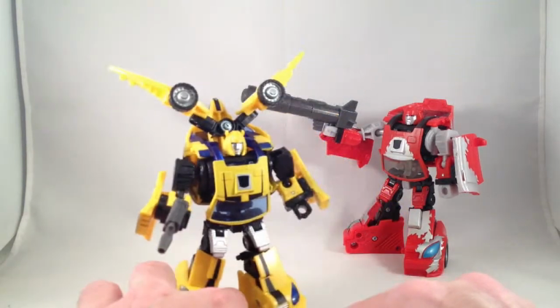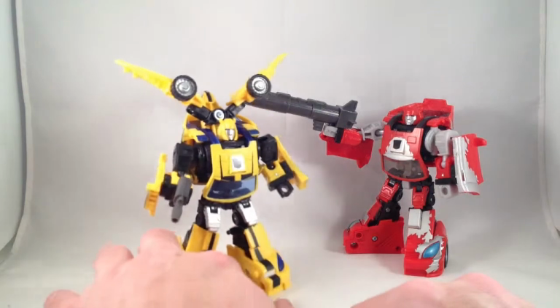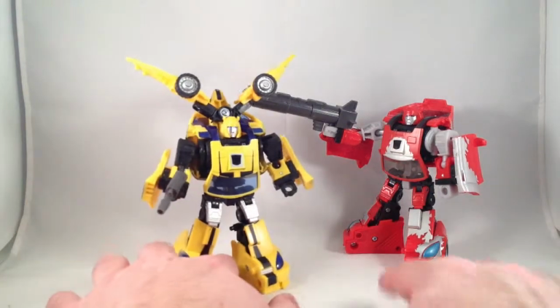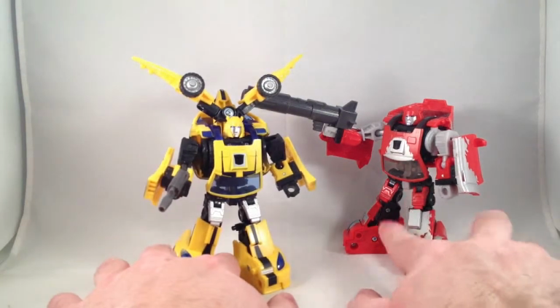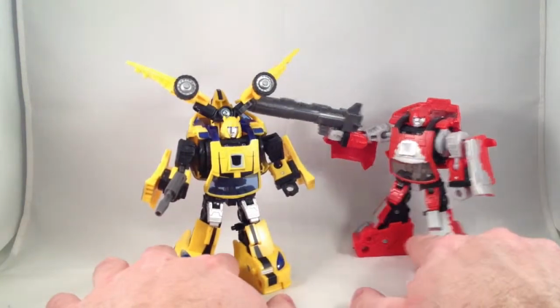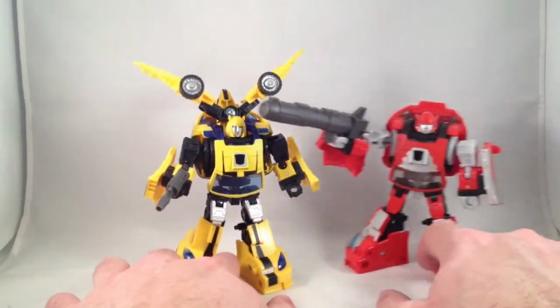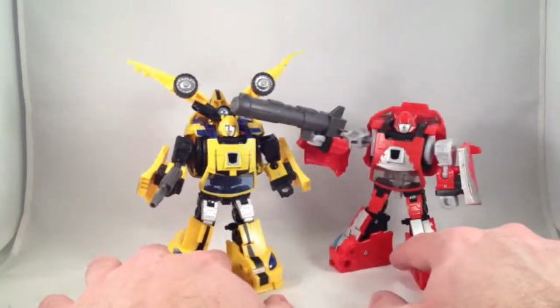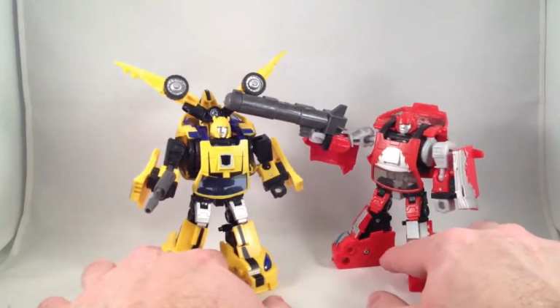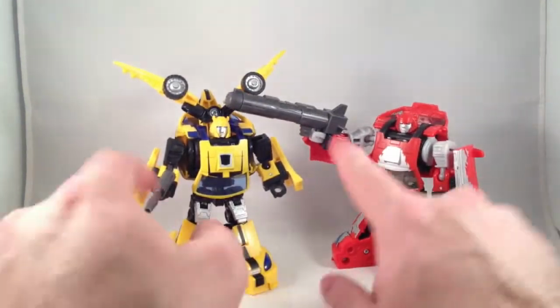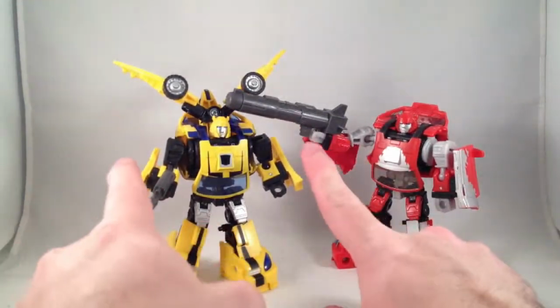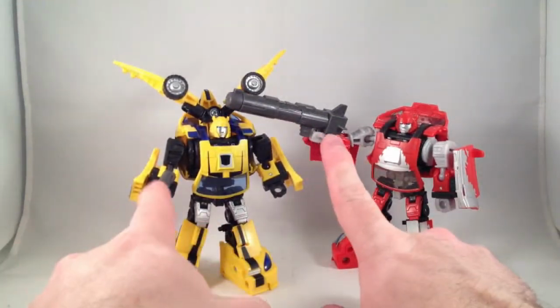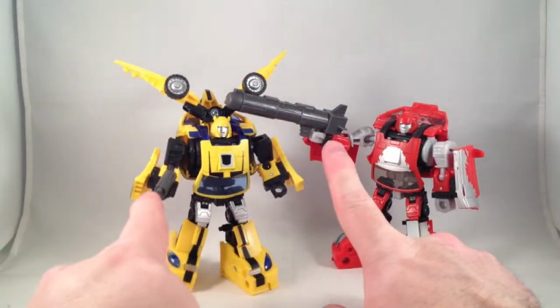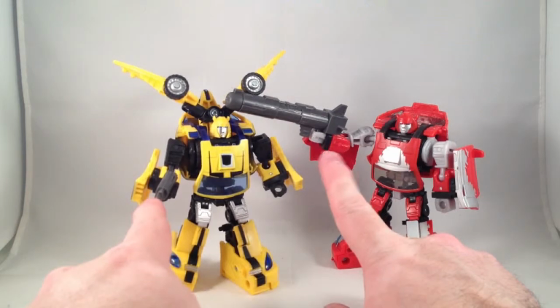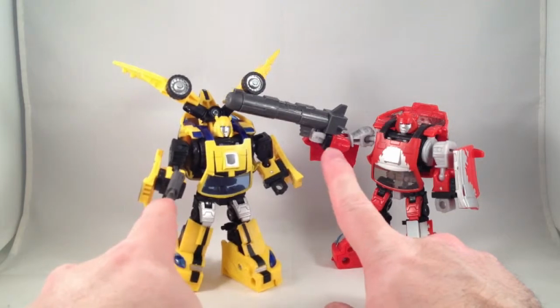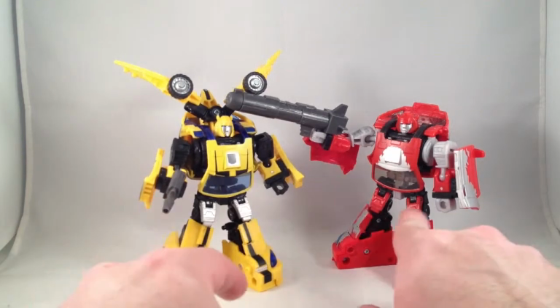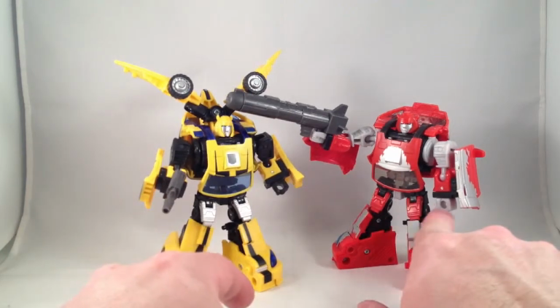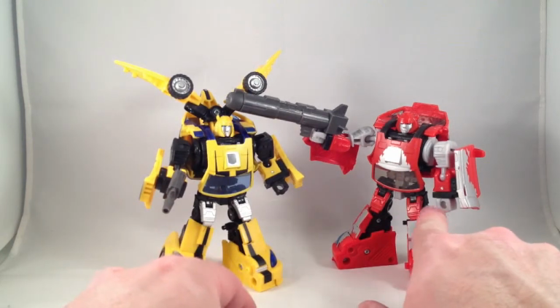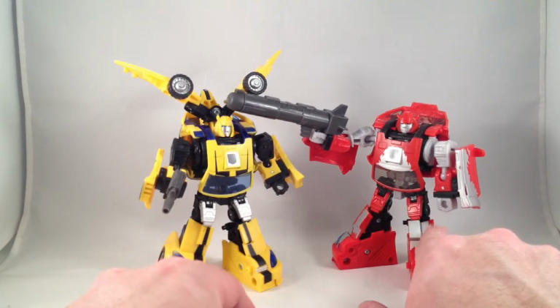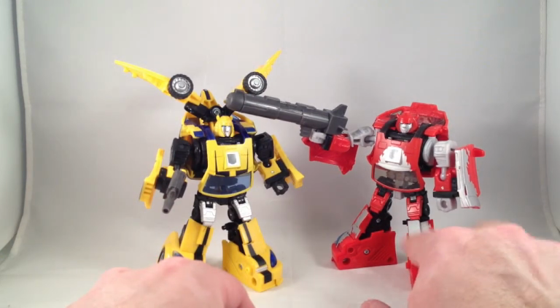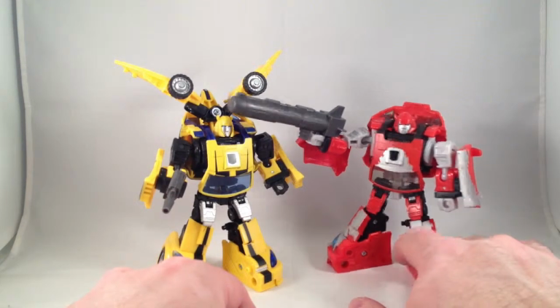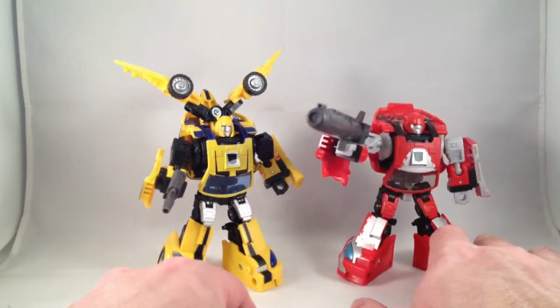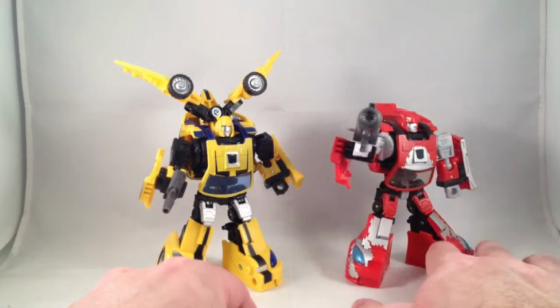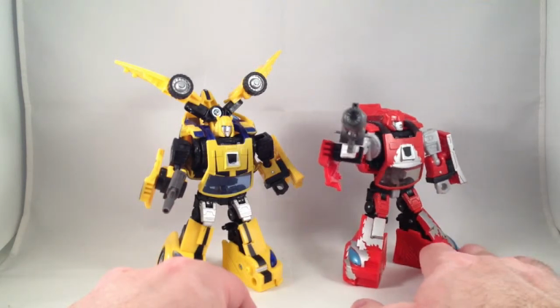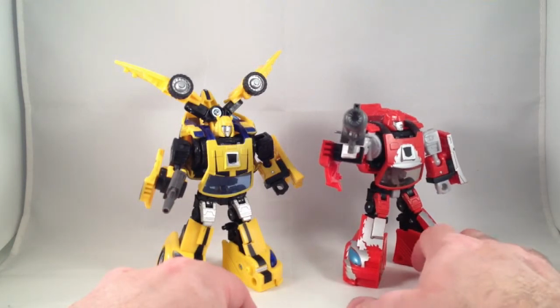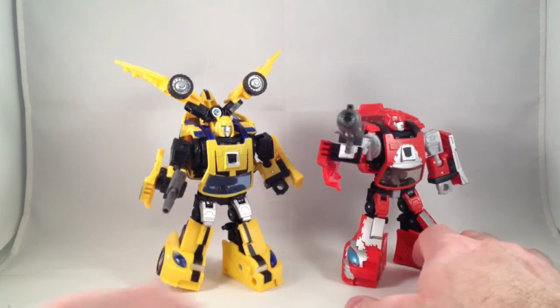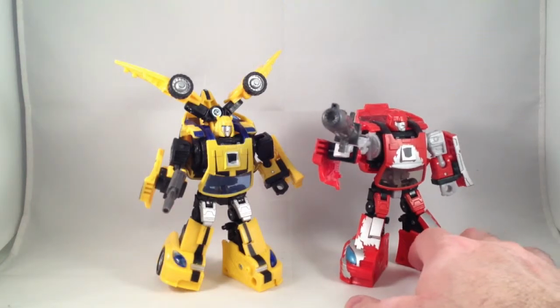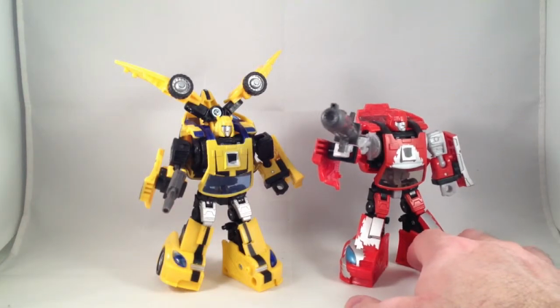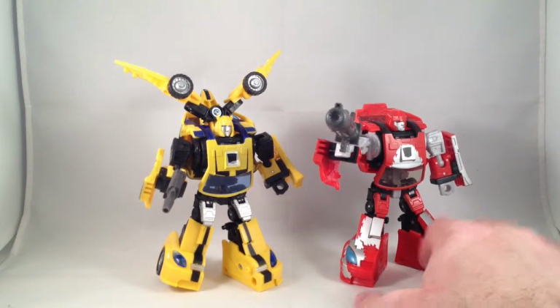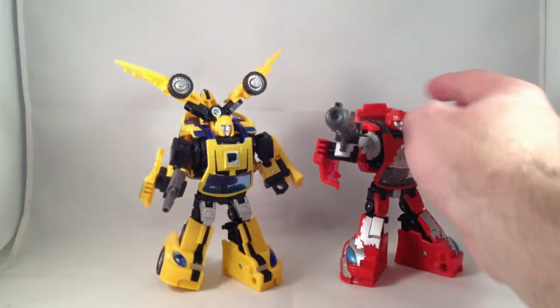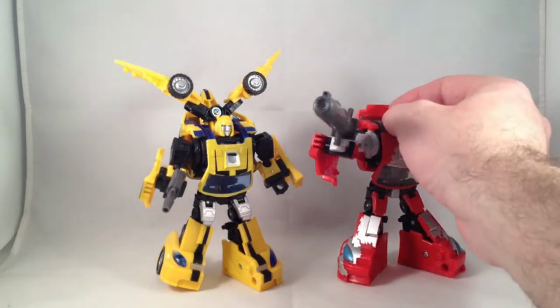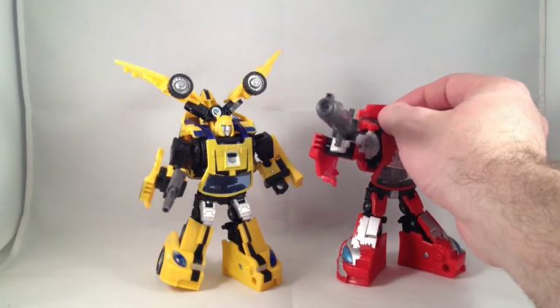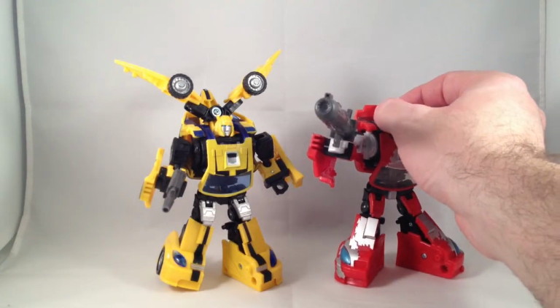They also have a Cliffjumper version — it has the same guns, but they're molded in a lighter plastic. I don't need it because Bumblebee isn't cool enough to have two guns. Now Cliffjumper can use this big one.